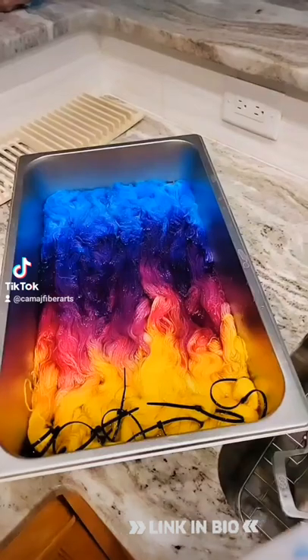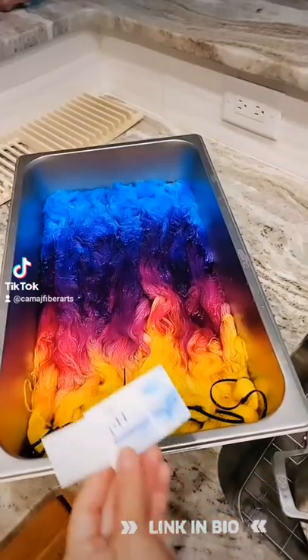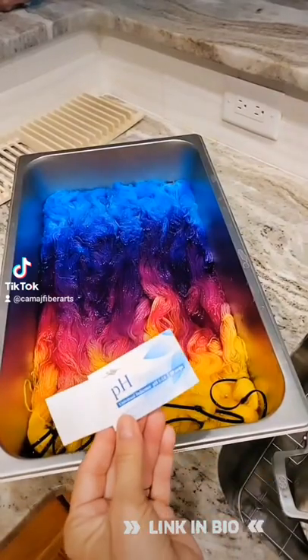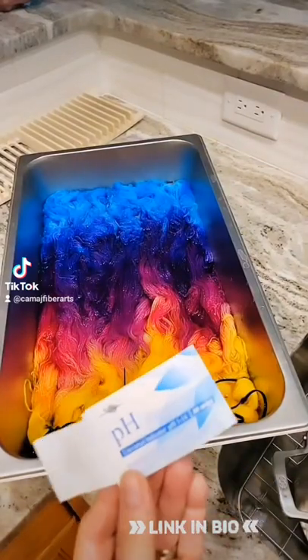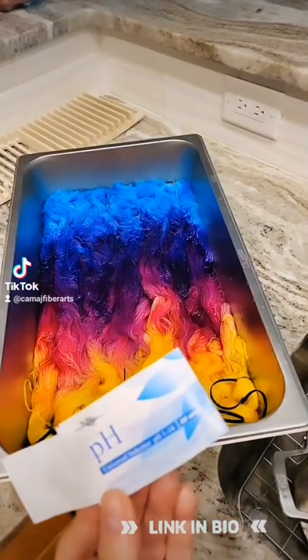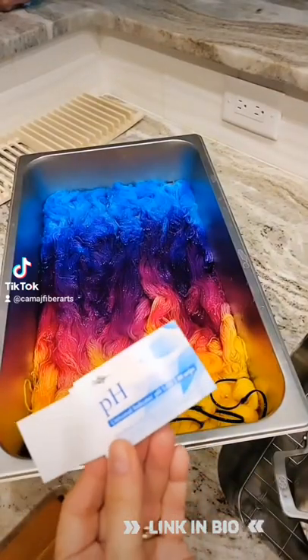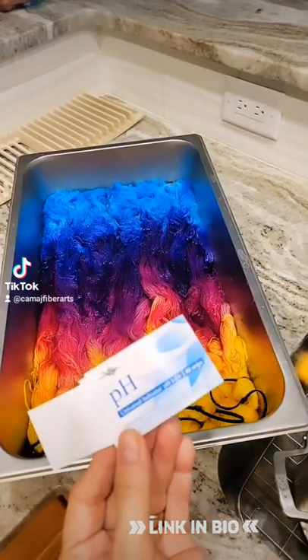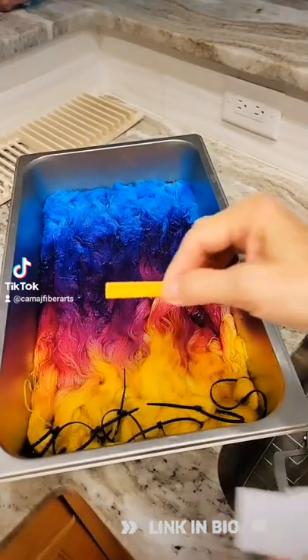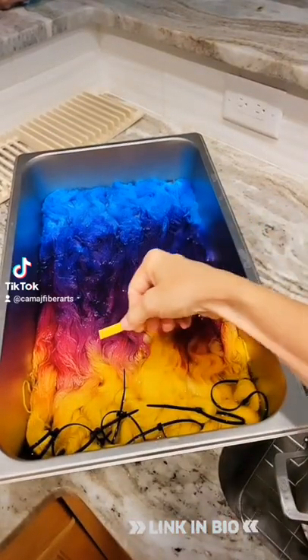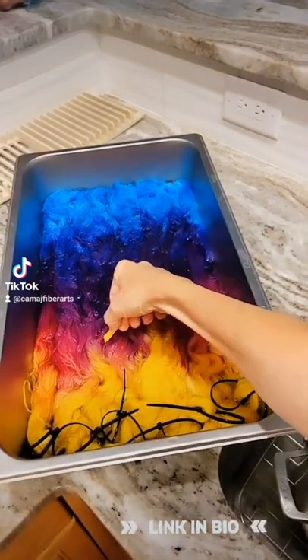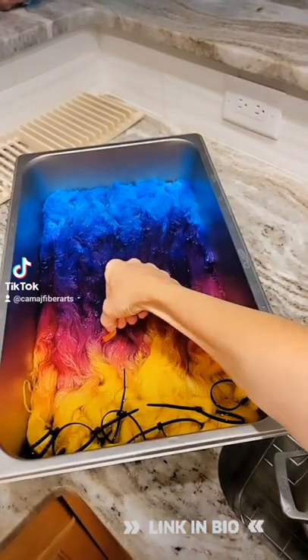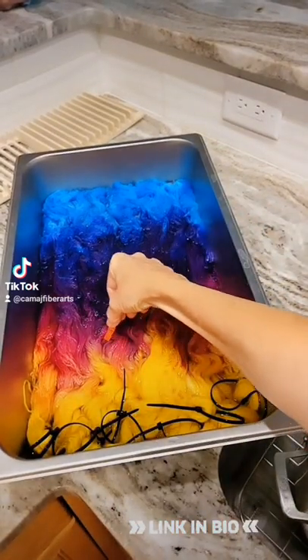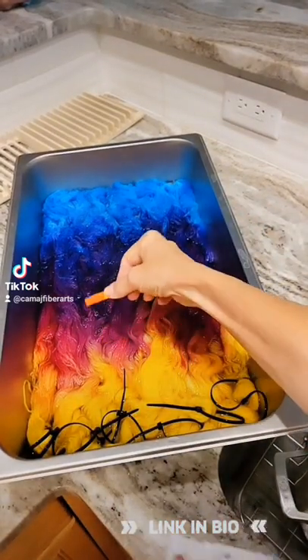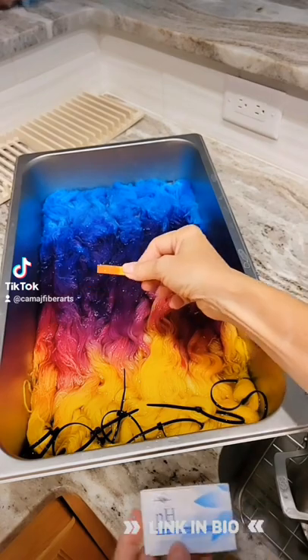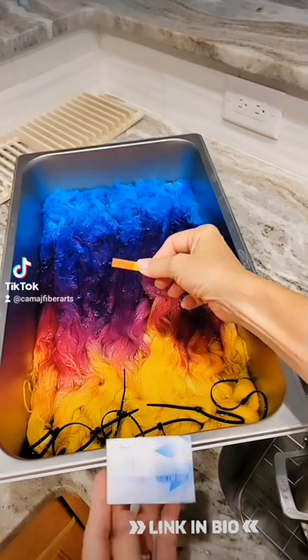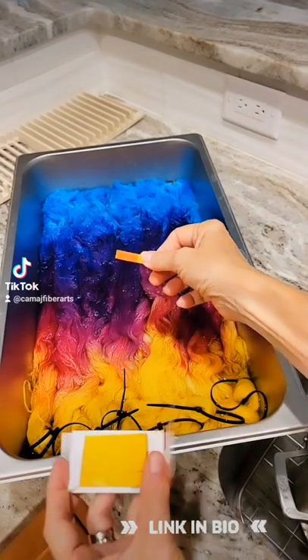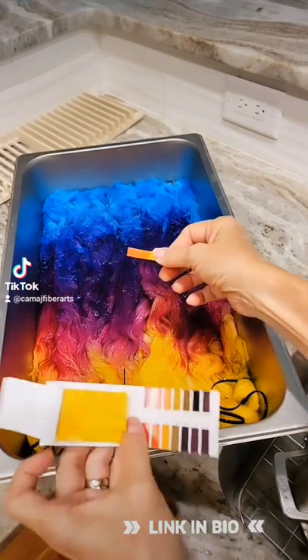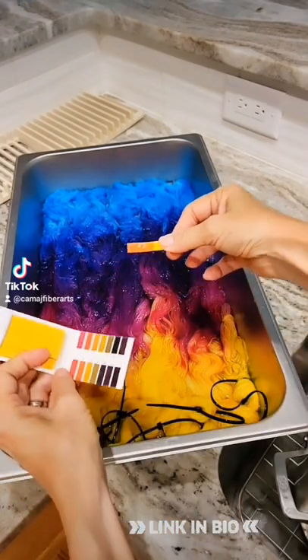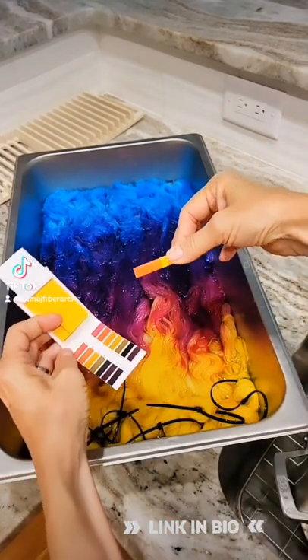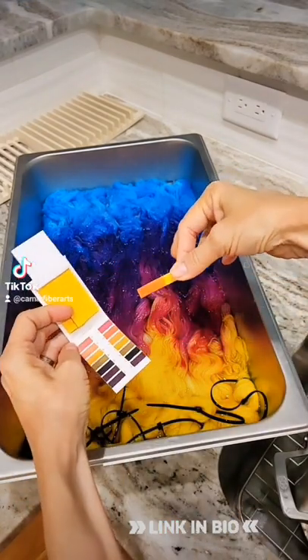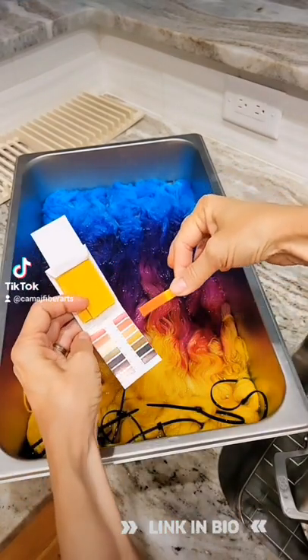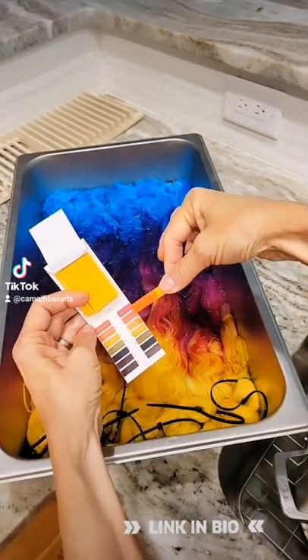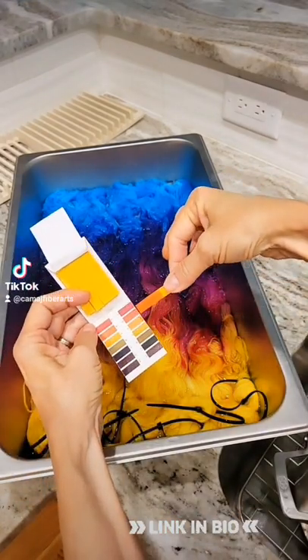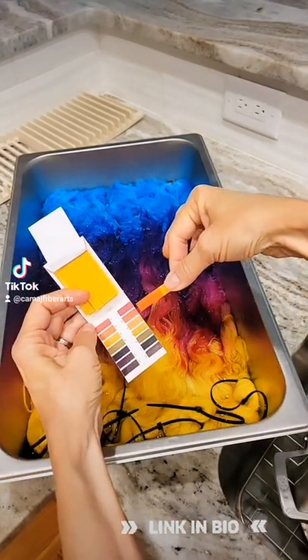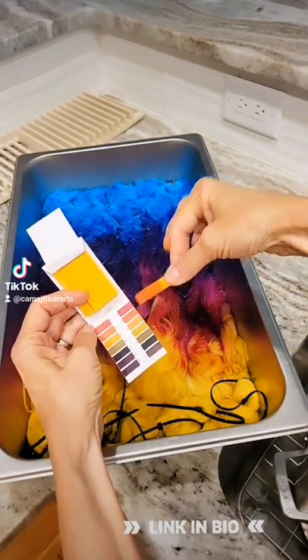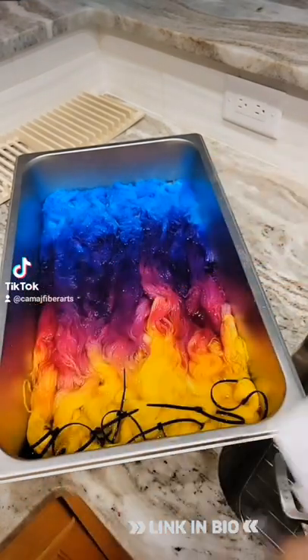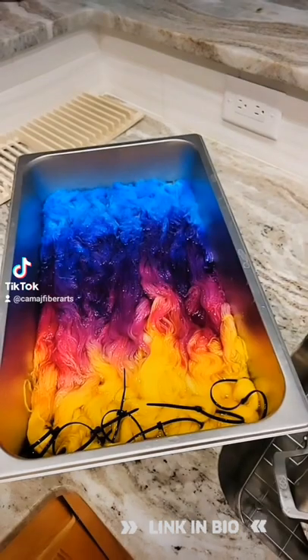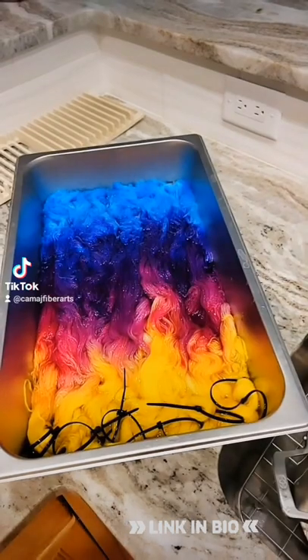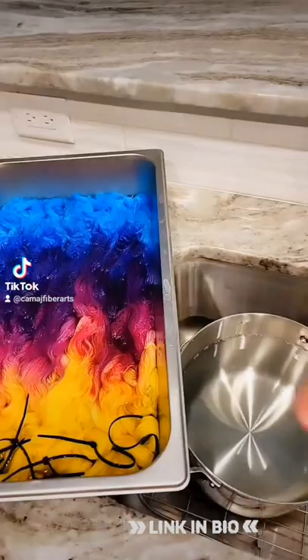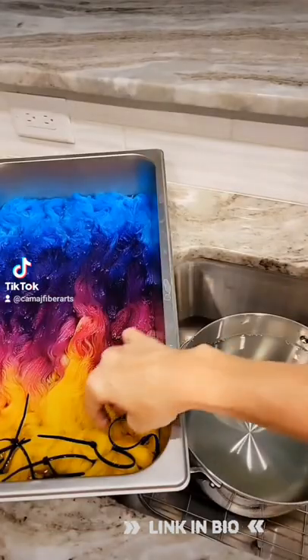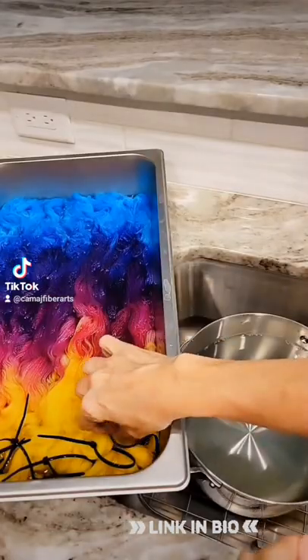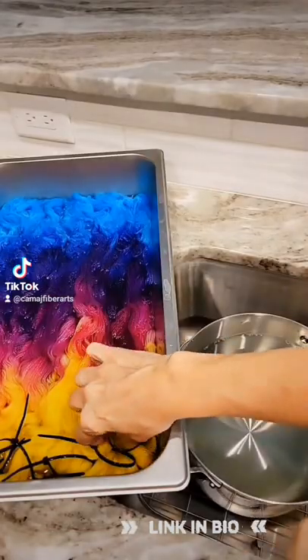Let me show you how I clean my yarn after dyeing. I just want to show you that the water in the pot where I dyed the yarn is still acidic because I use acid to set the dyes.